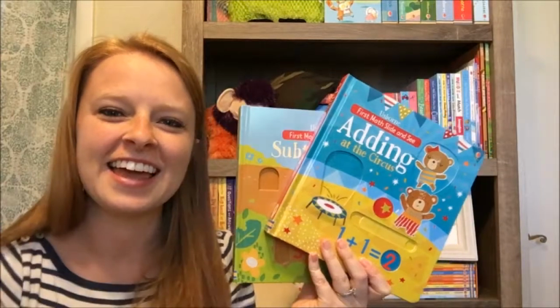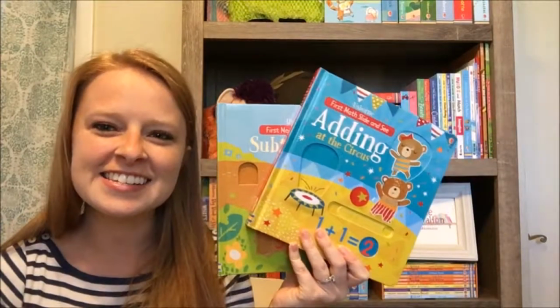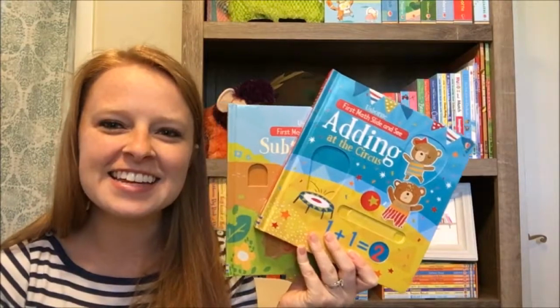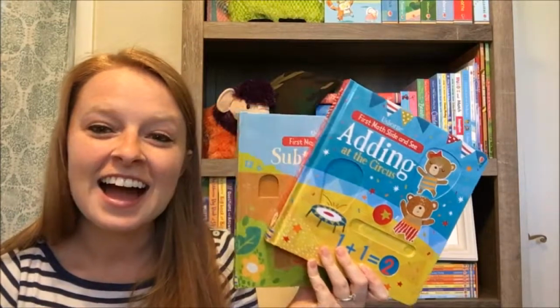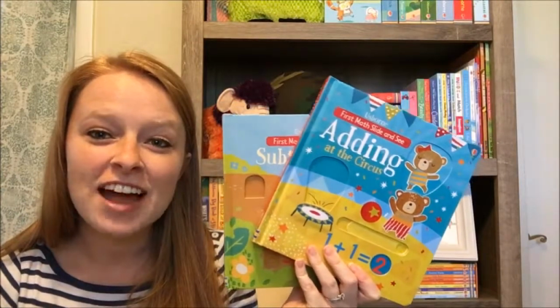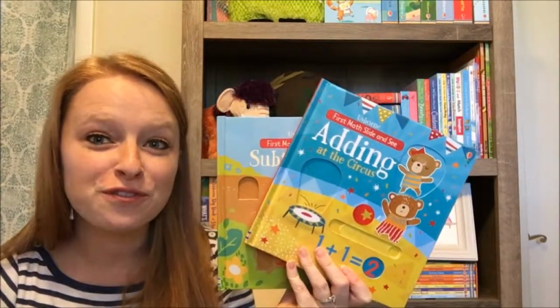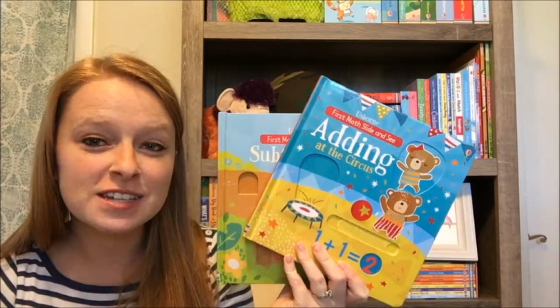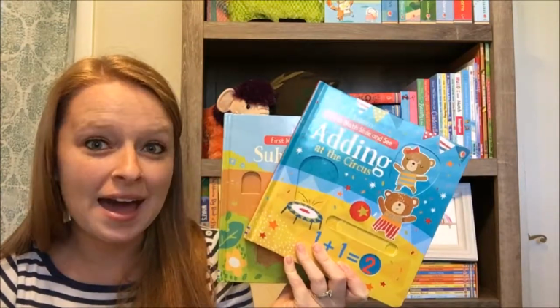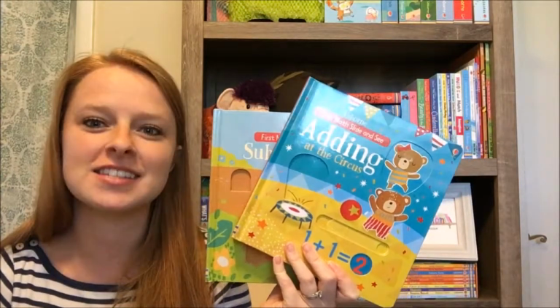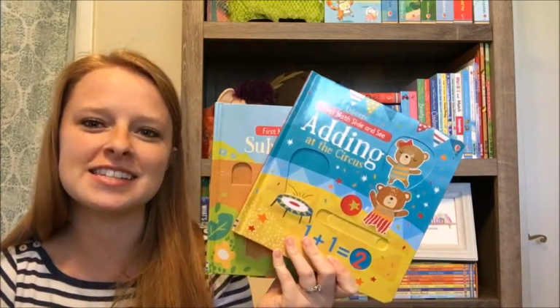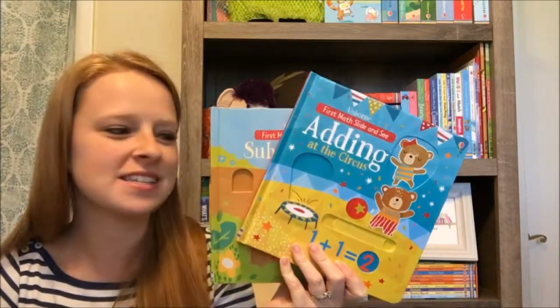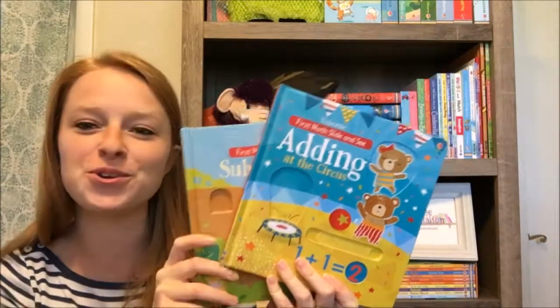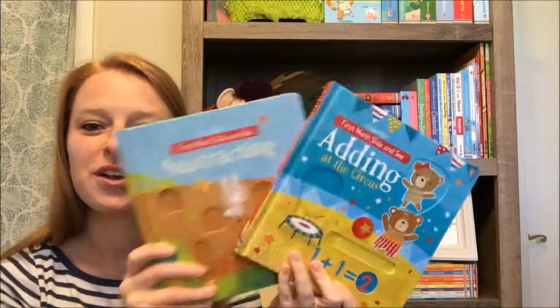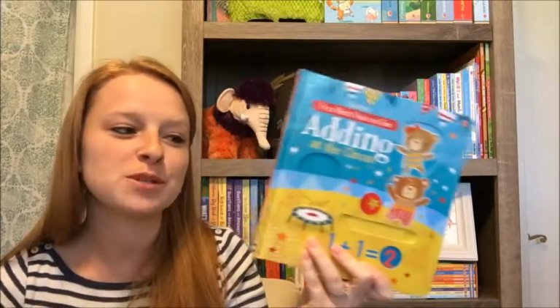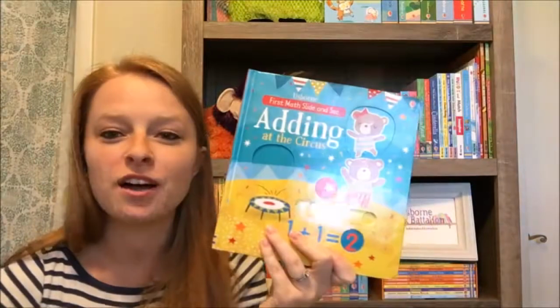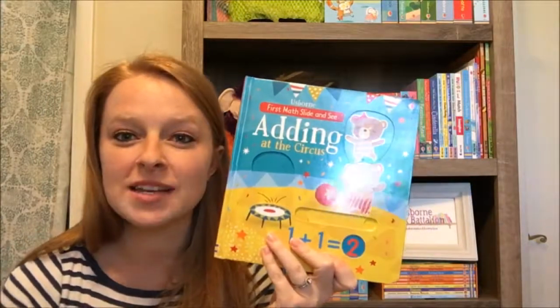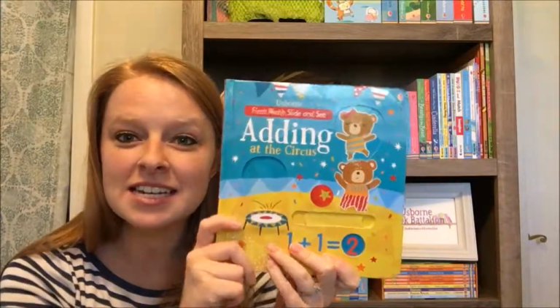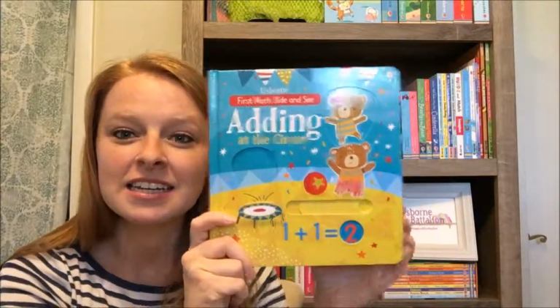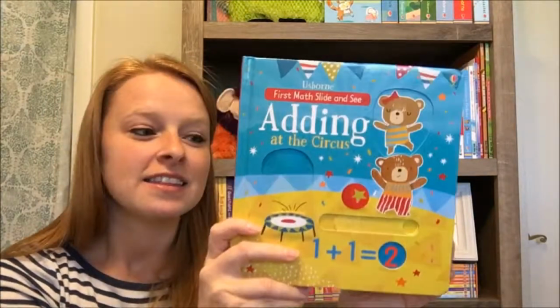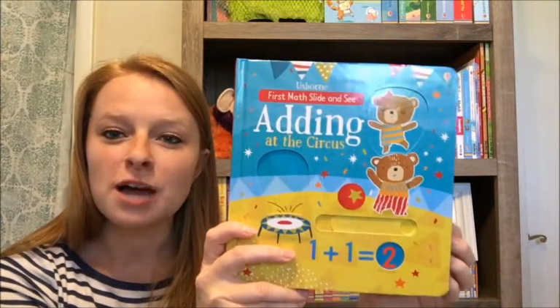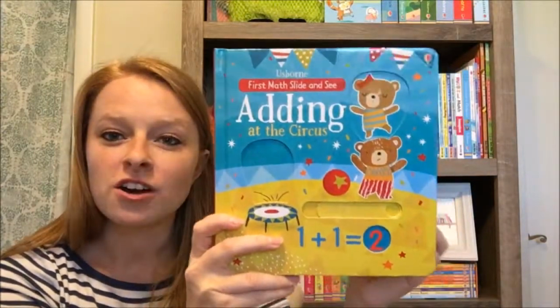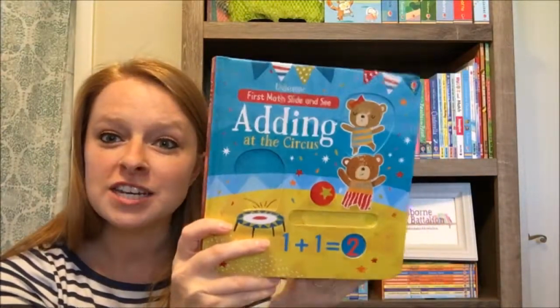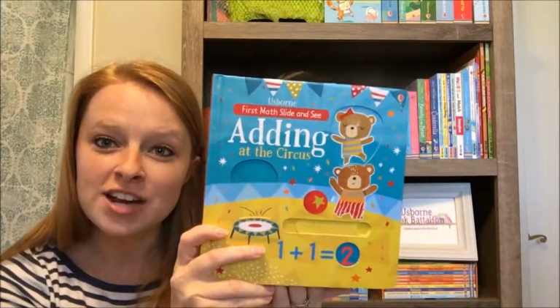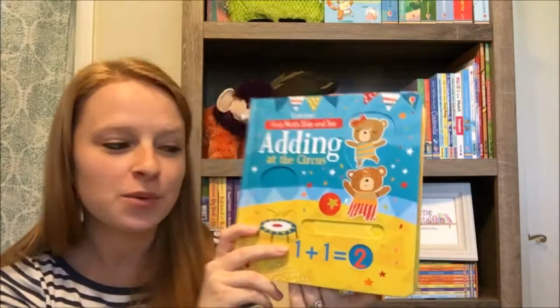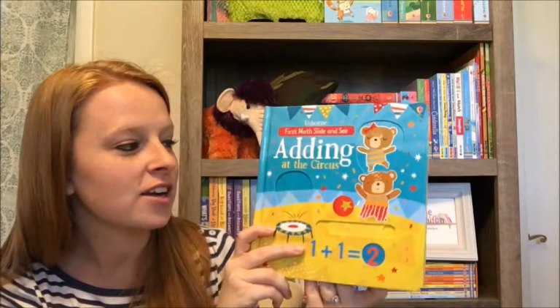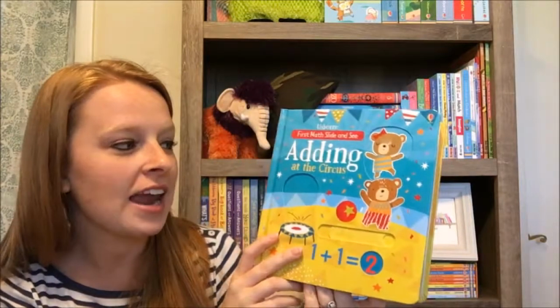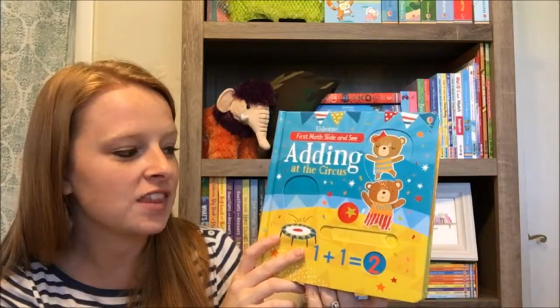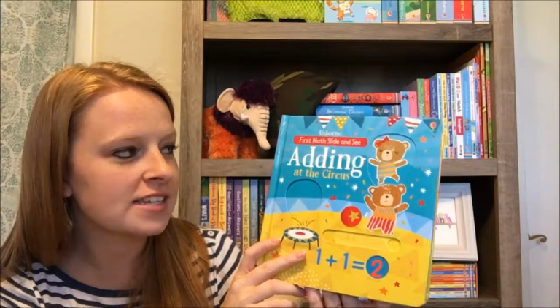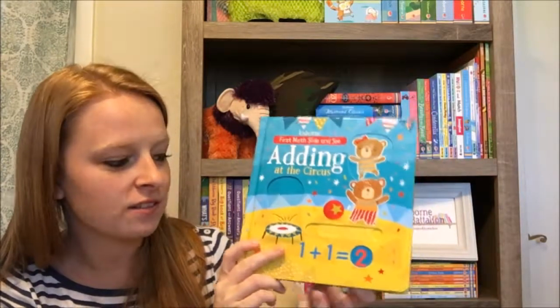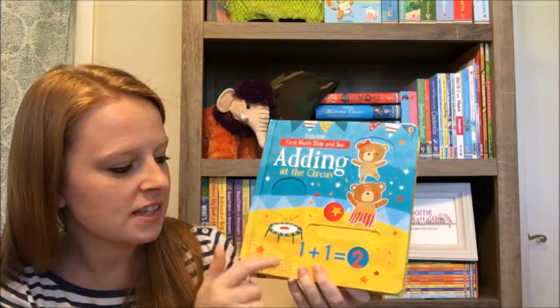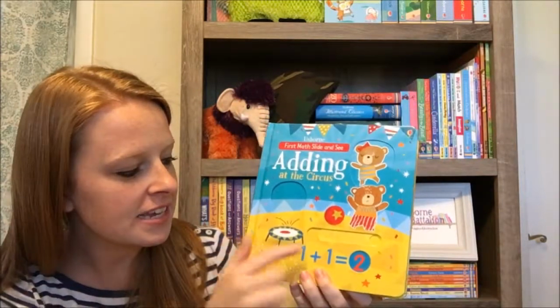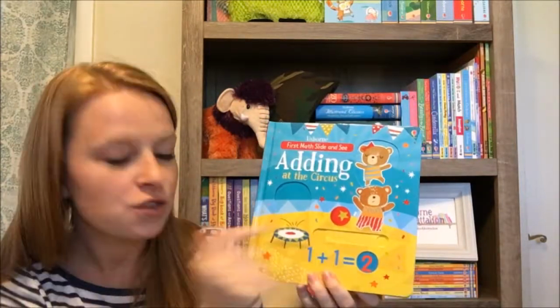Hey guys, it's Katie. I have our first math slide and see books — these are new from spring of 2017. These two topics are addition and subtraction, so we have here 'Adding at the Circus' slide and see.